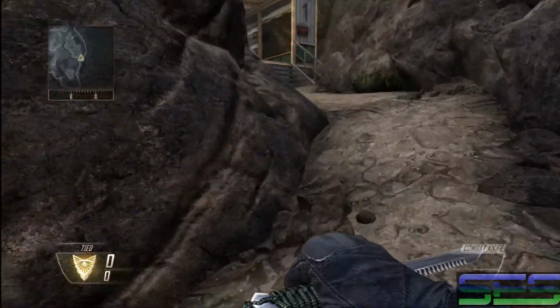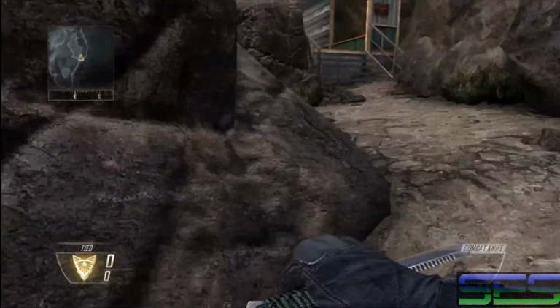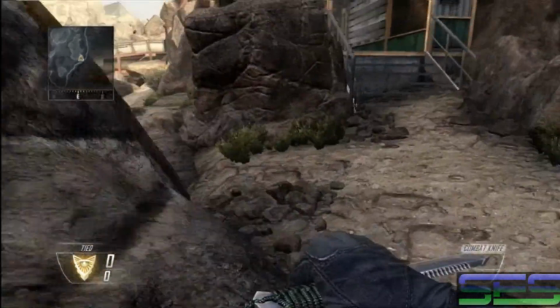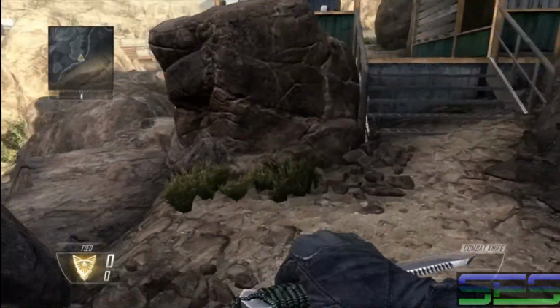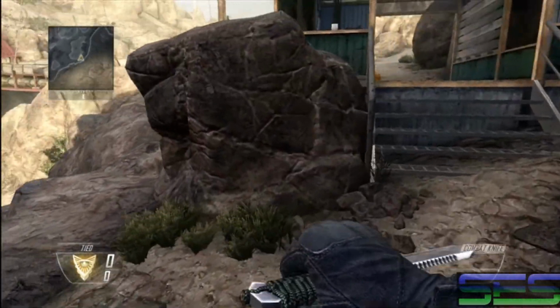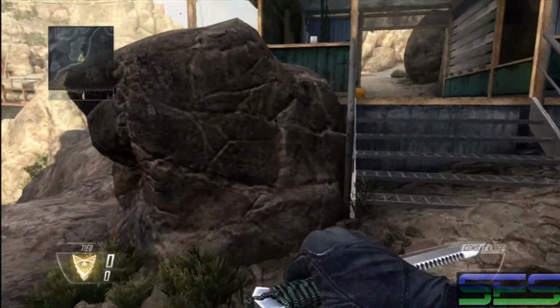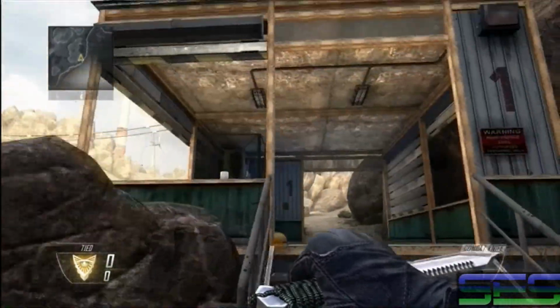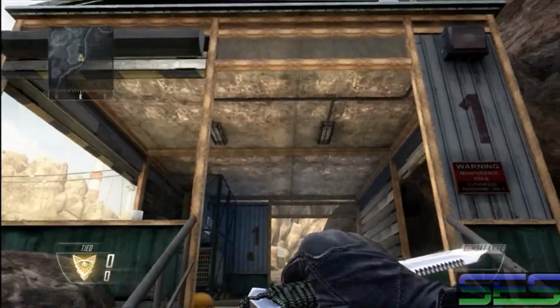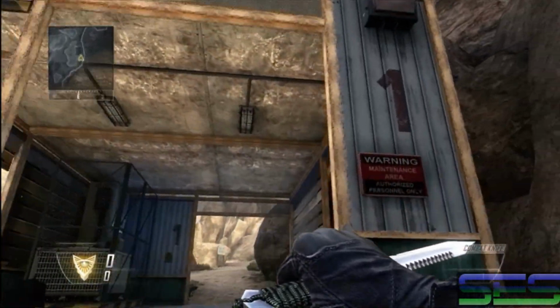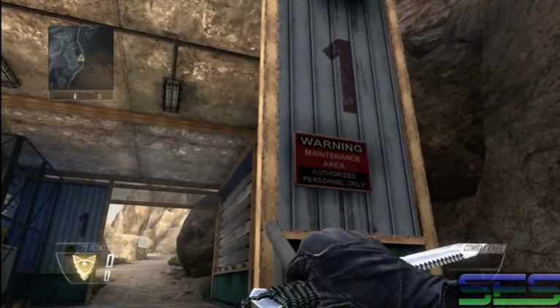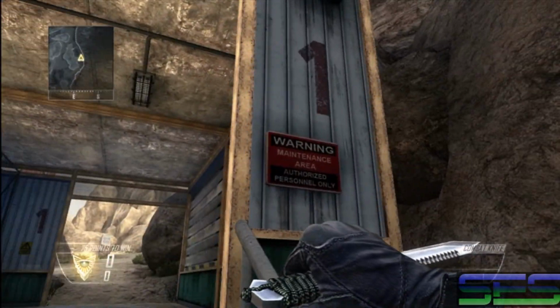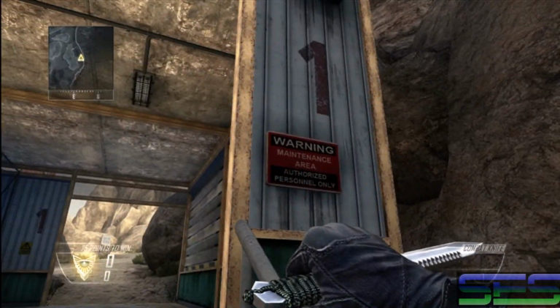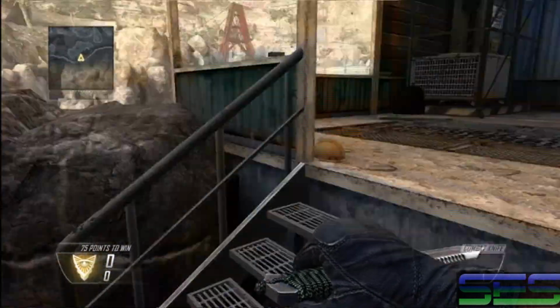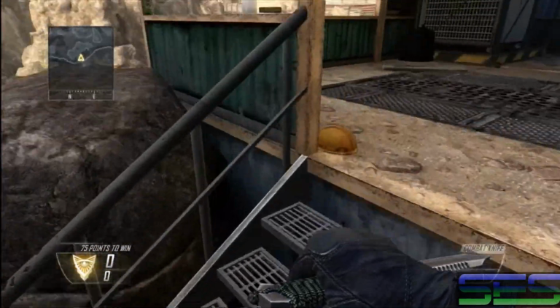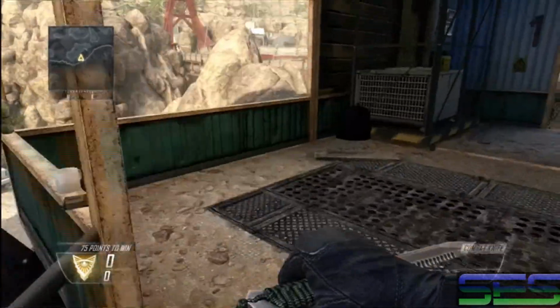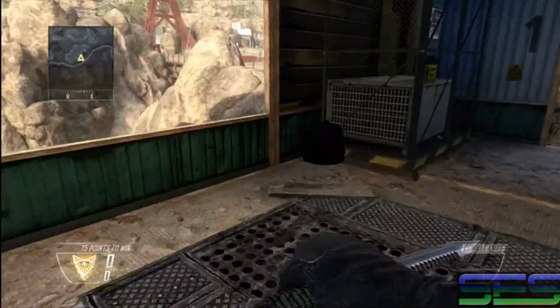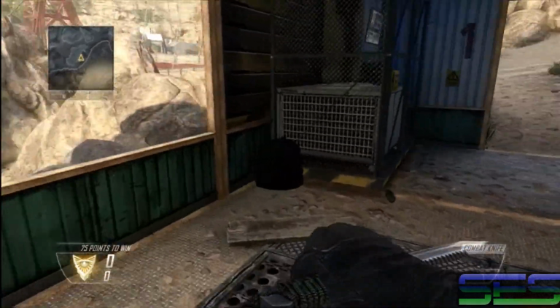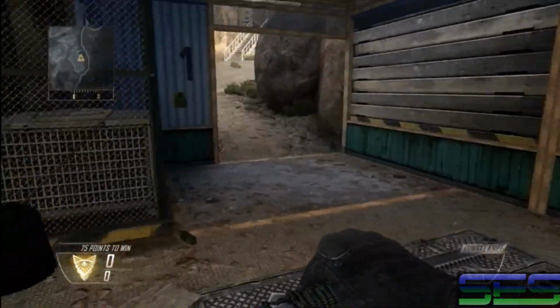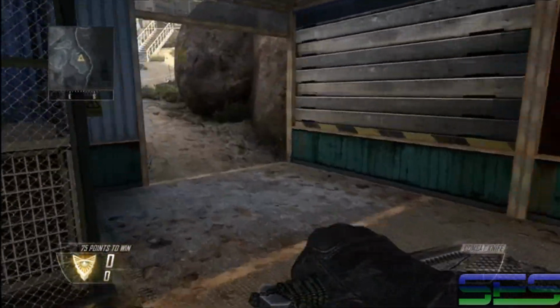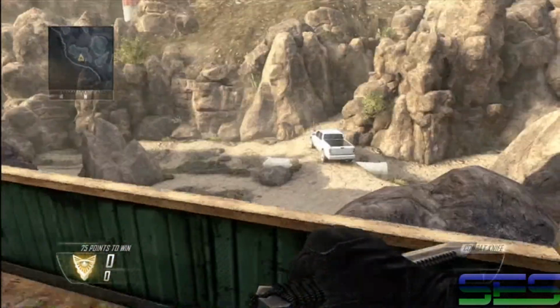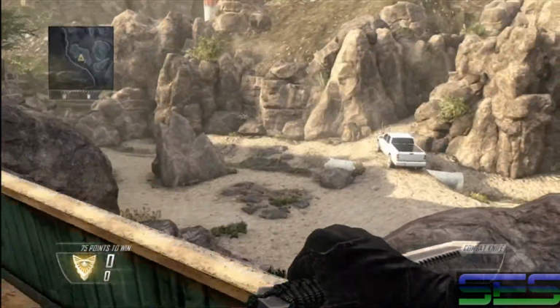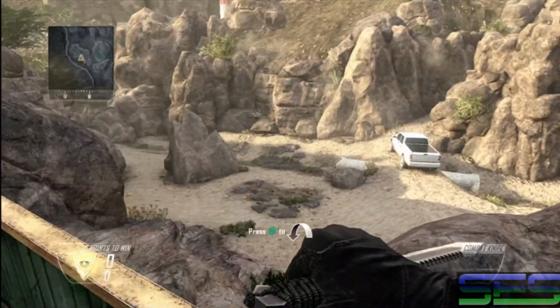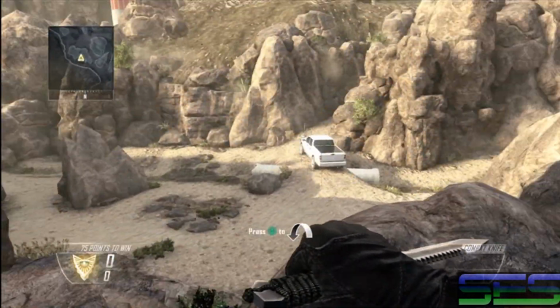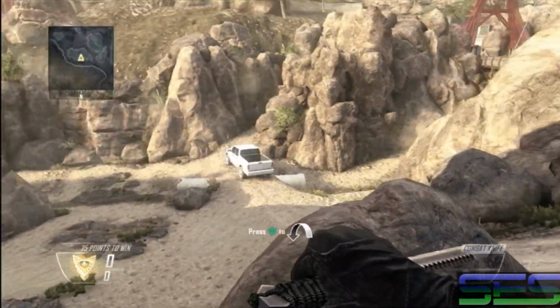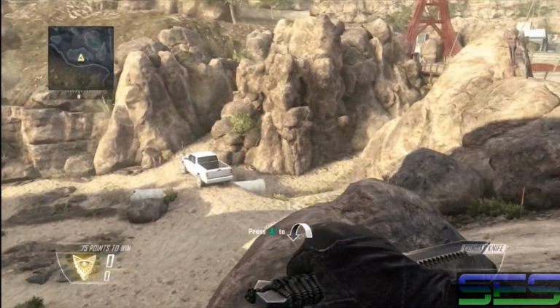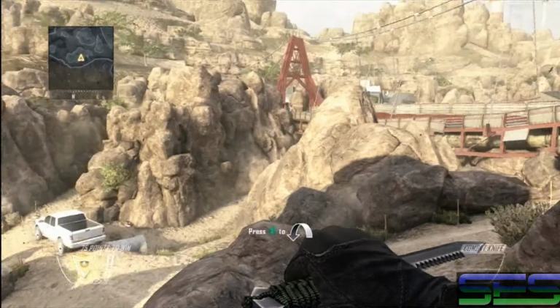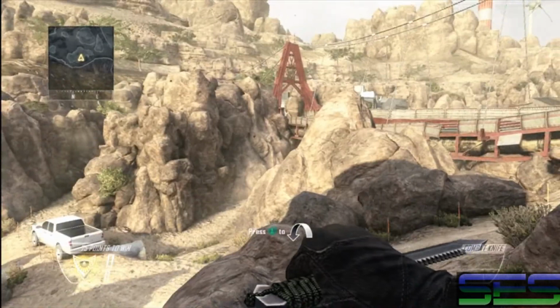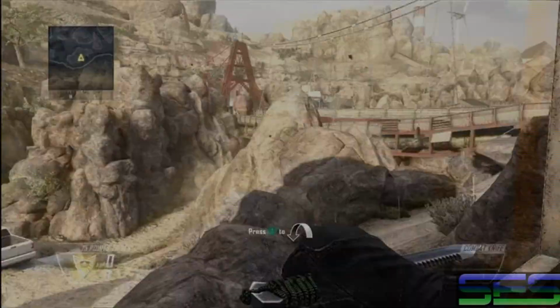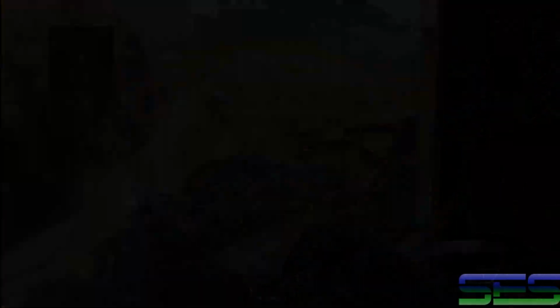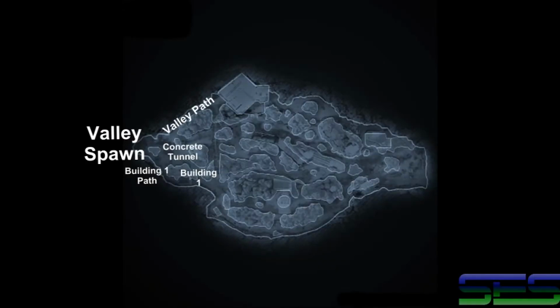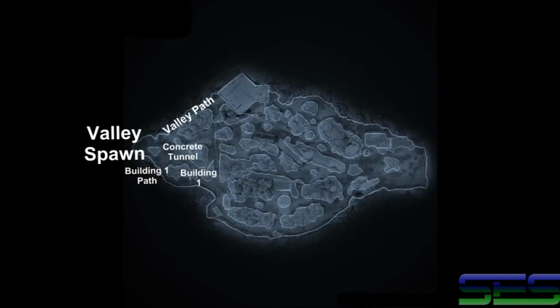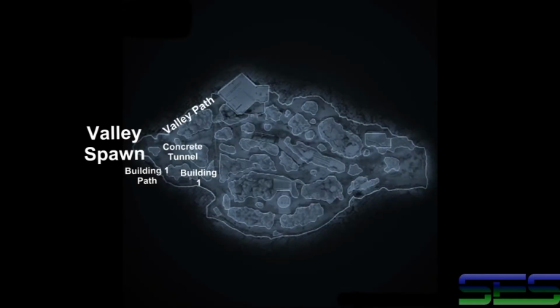Up here is your building 1 path because this here is your building 1, as seen by the number there. This building is almost useless if you're not playing capture the flag or other objectives, because it doesn't show much other than the valley spawn.